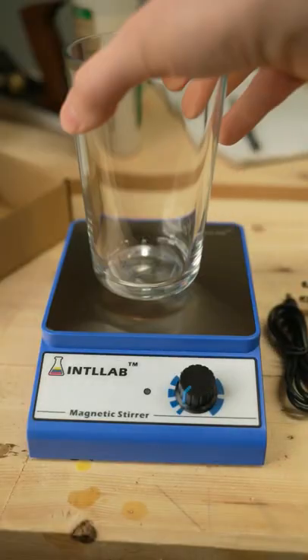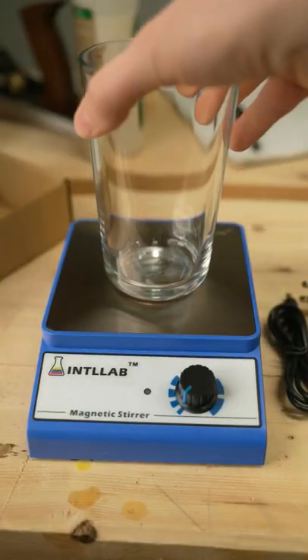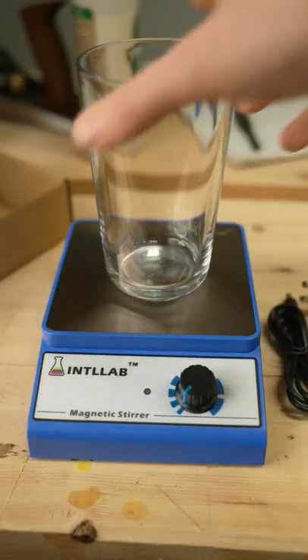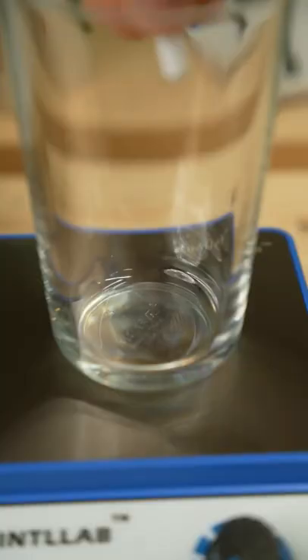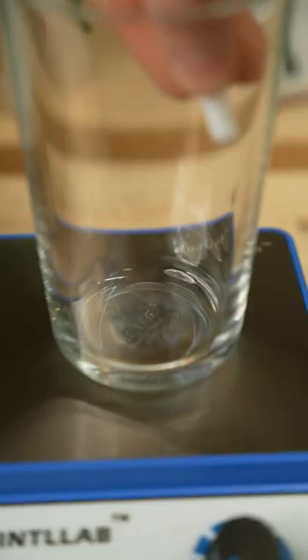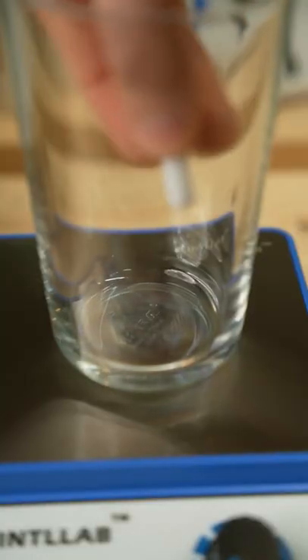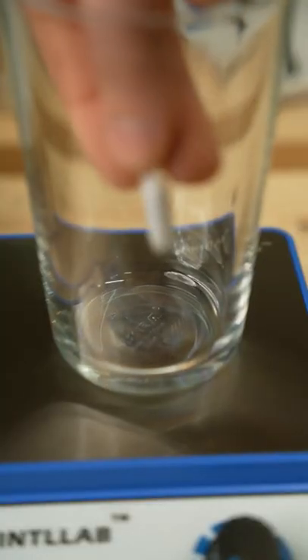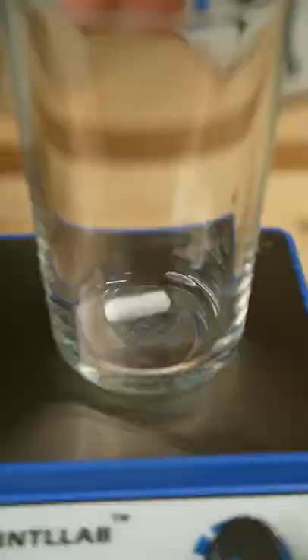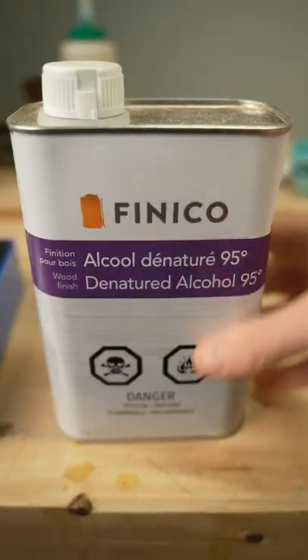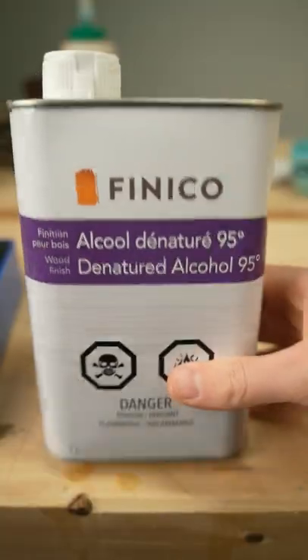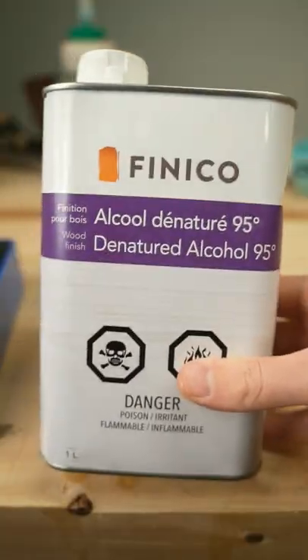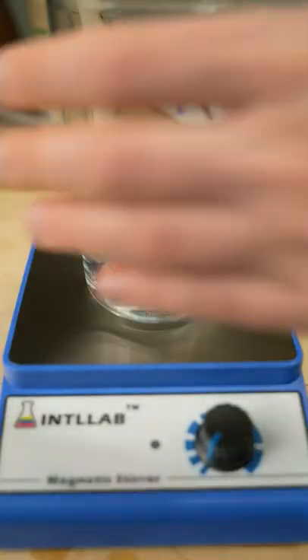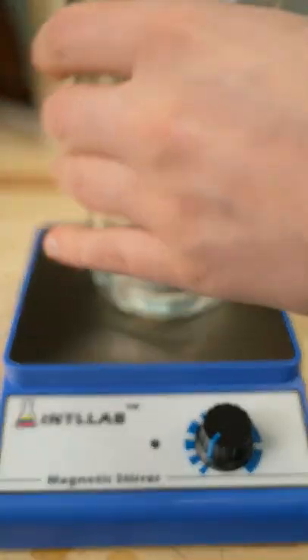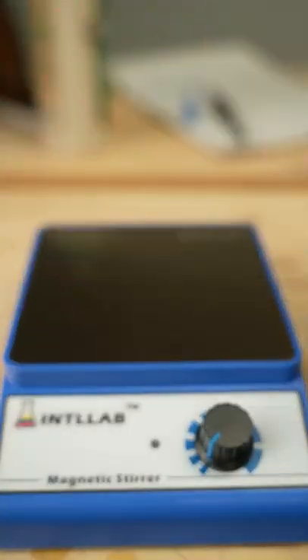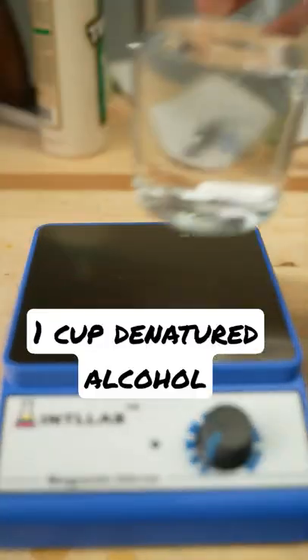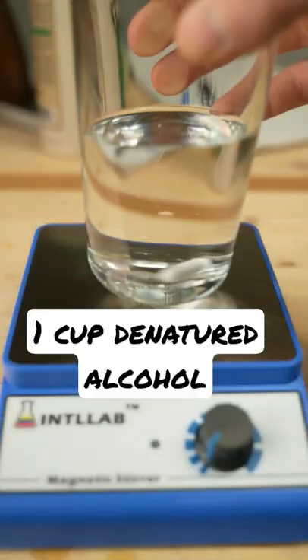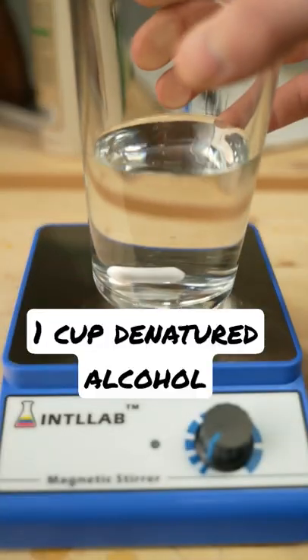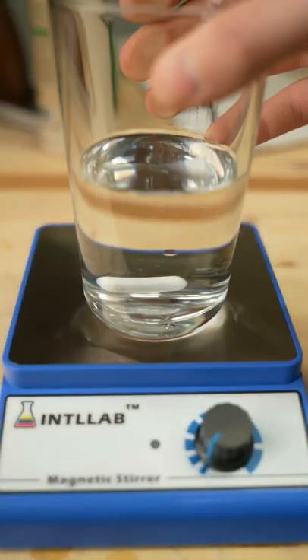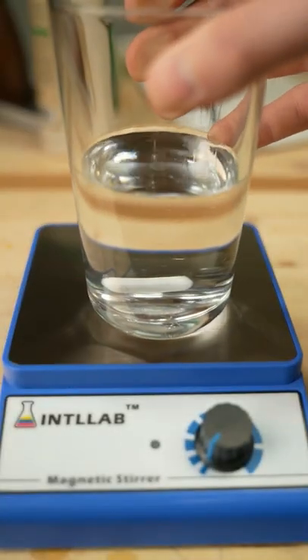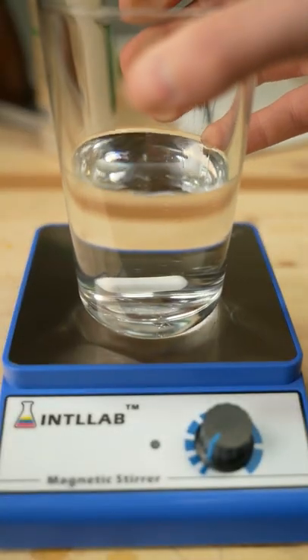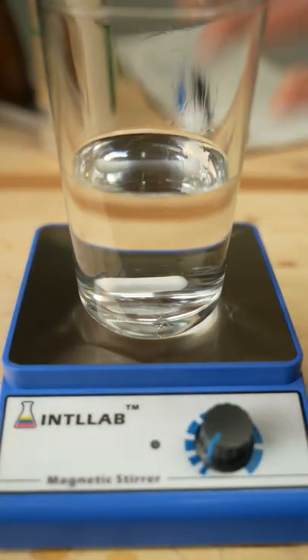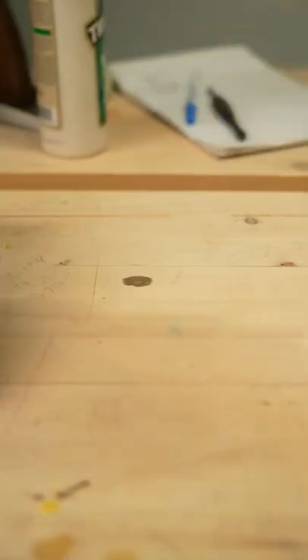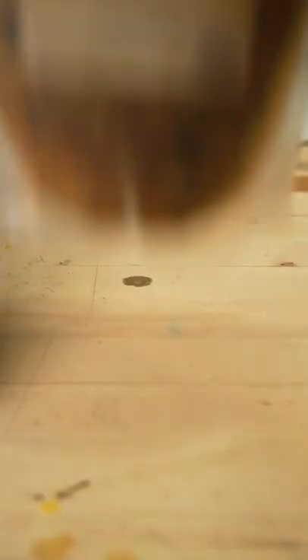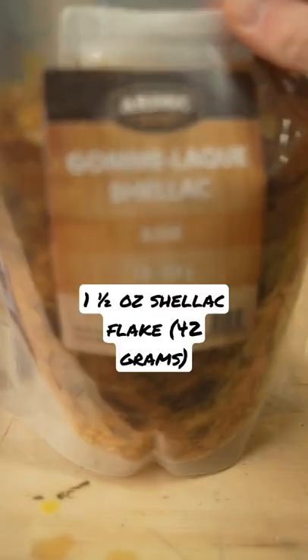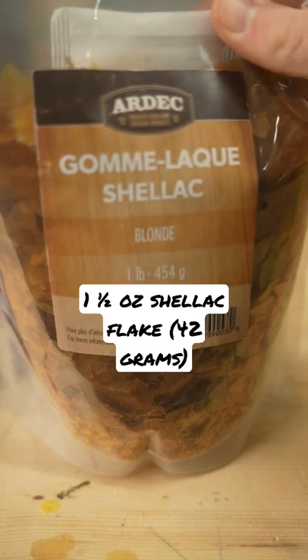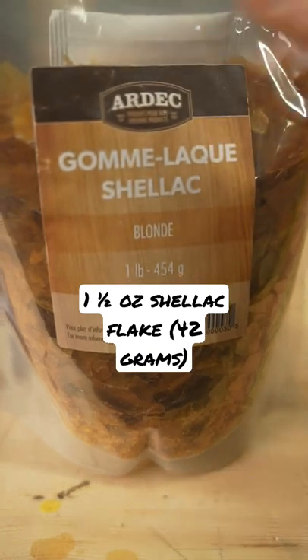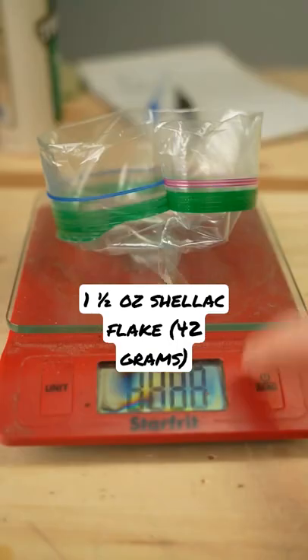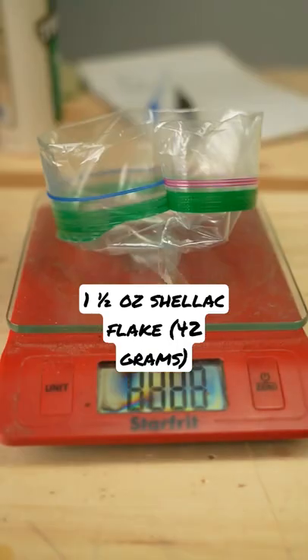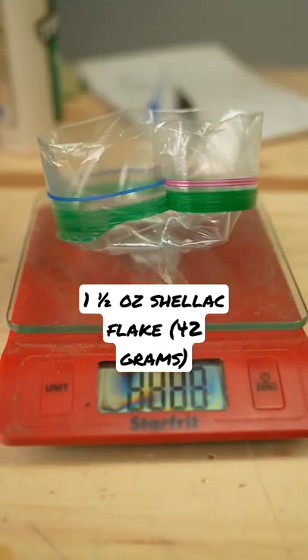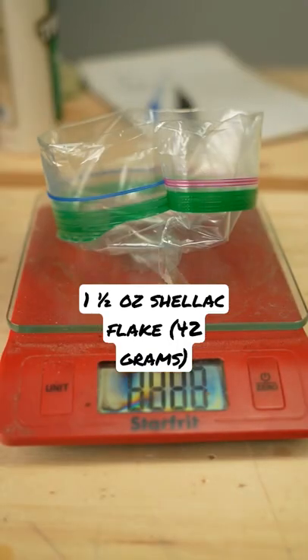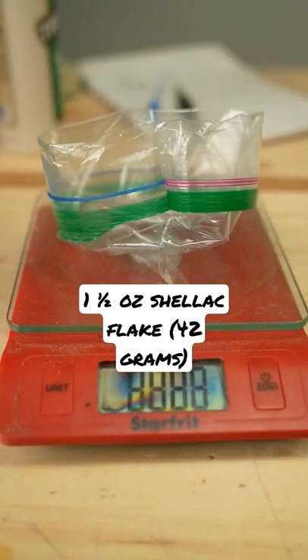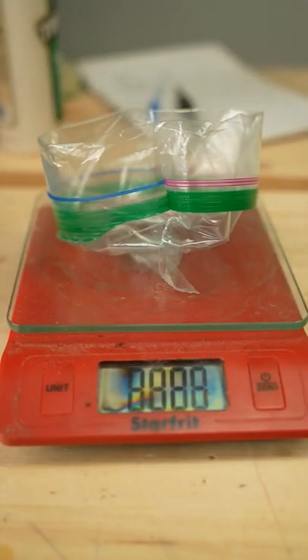First, add the stir bar to a flat bottom container. I'm pouring in a cup of denatured alcohol and 42 grams, or an ounce and a half, of de-waxed shellac to give me a one and a half pound cut.